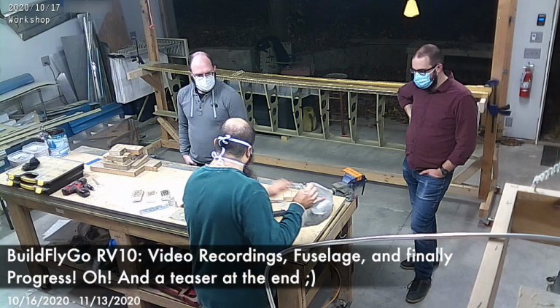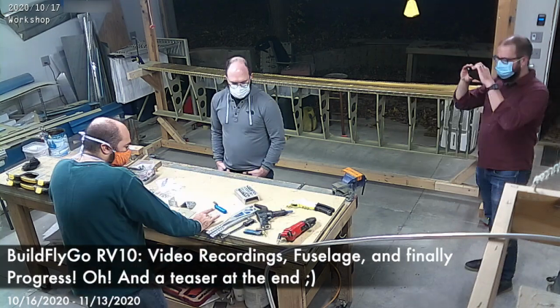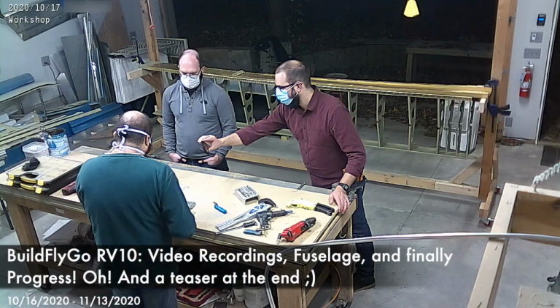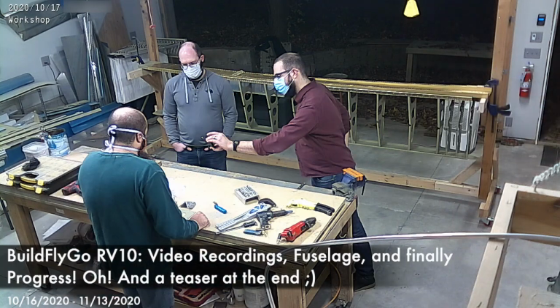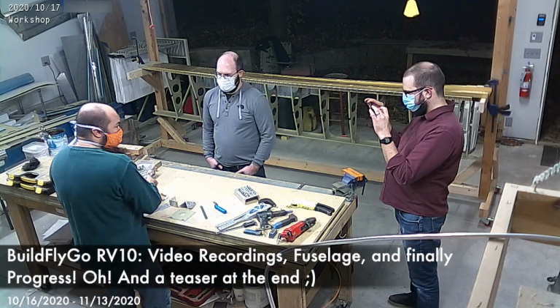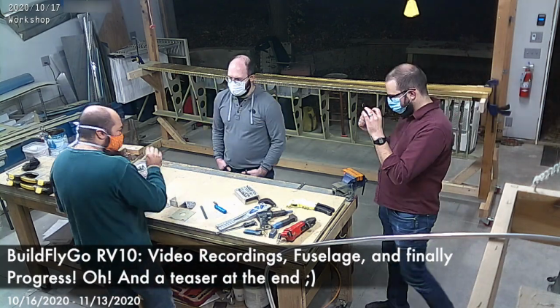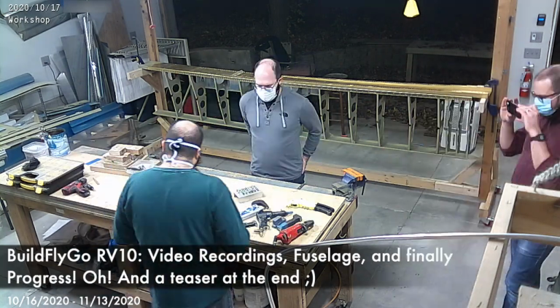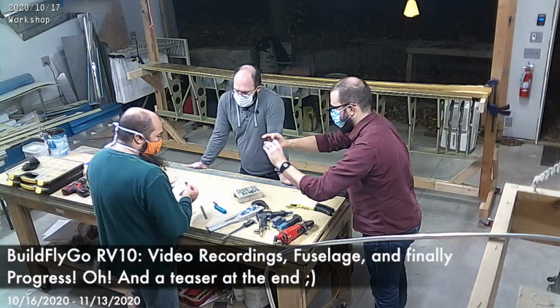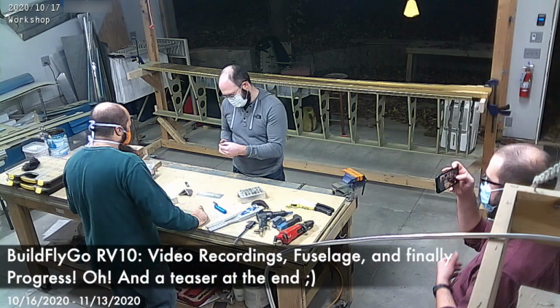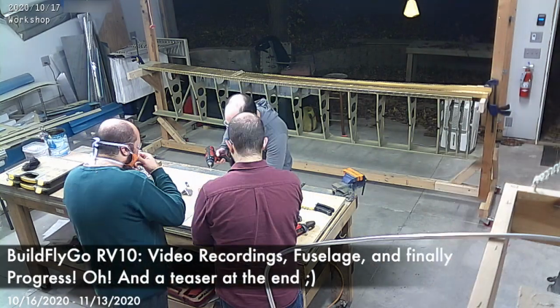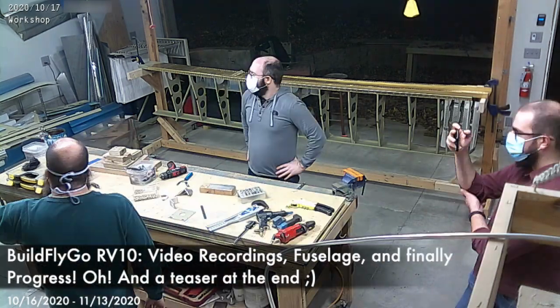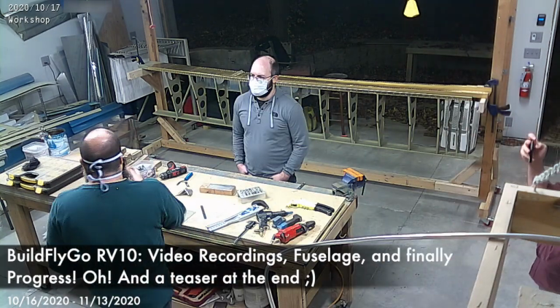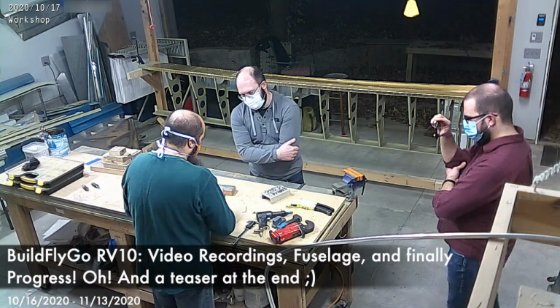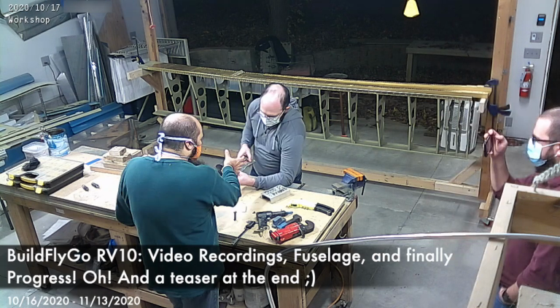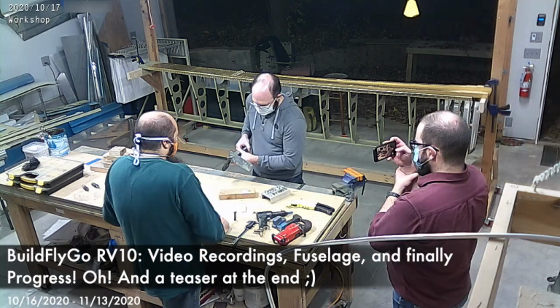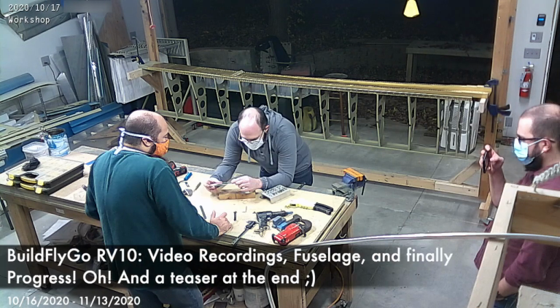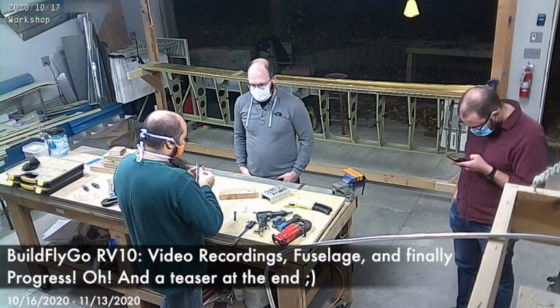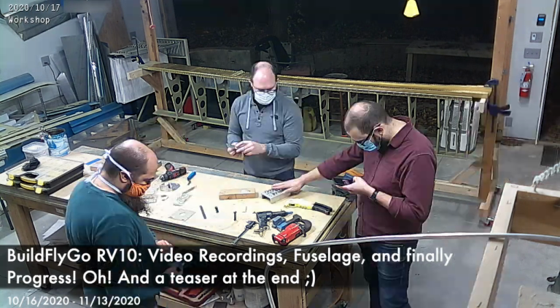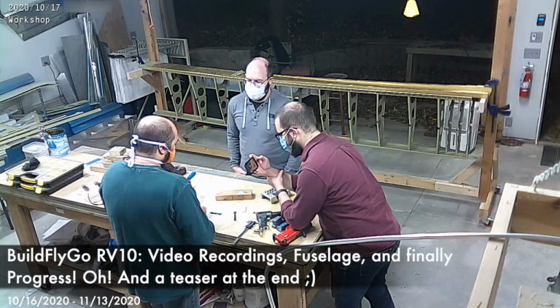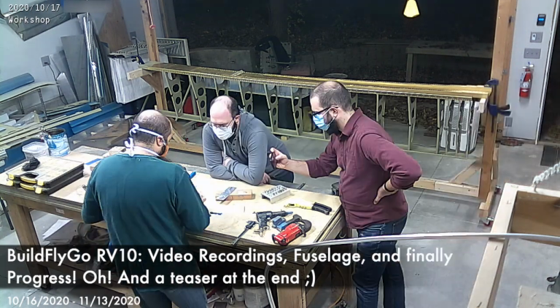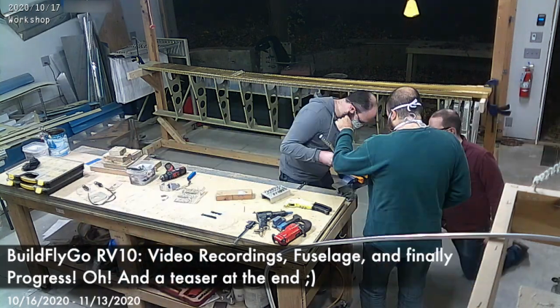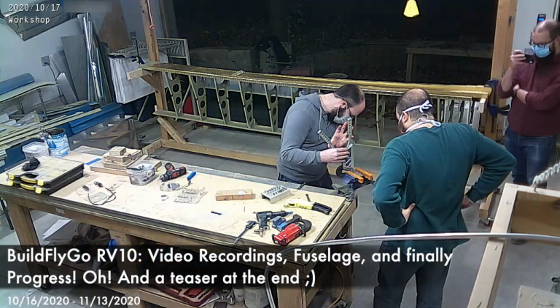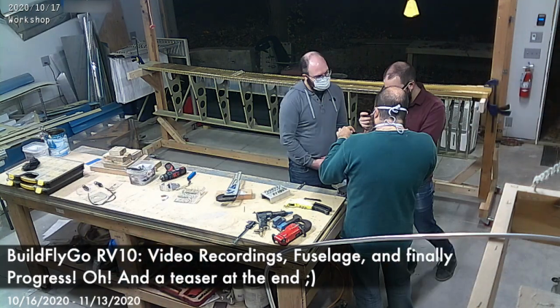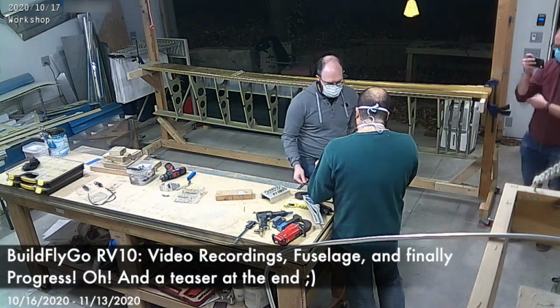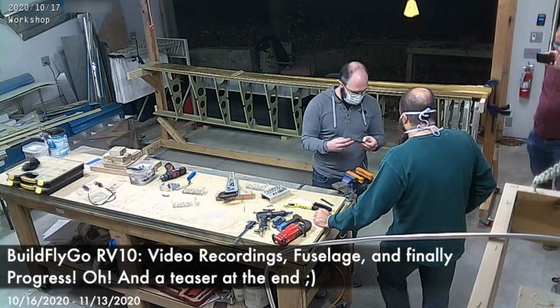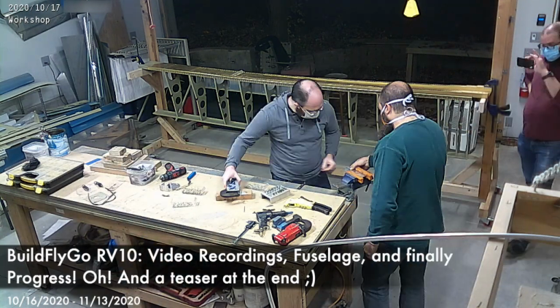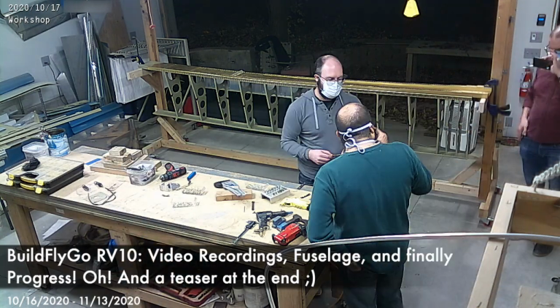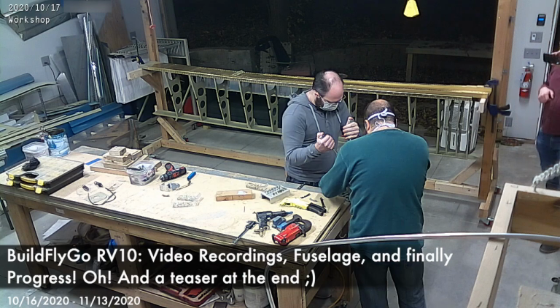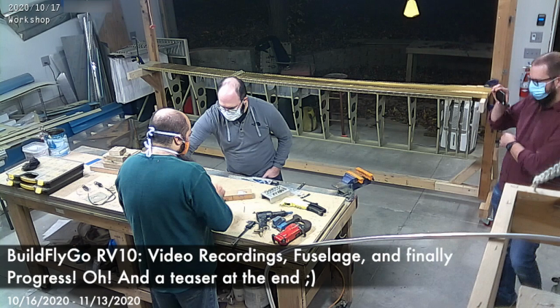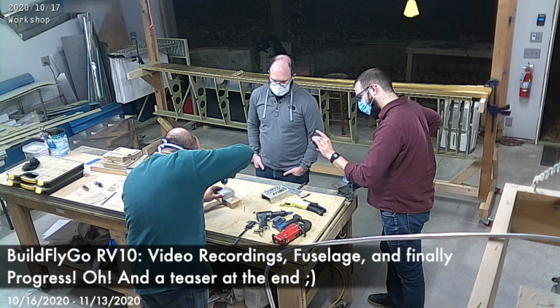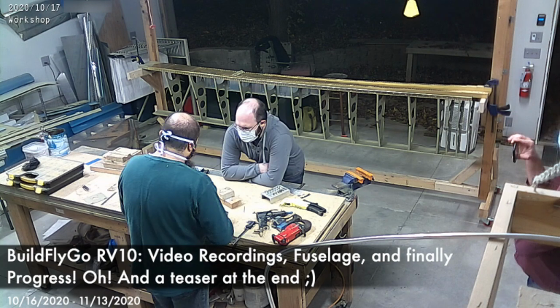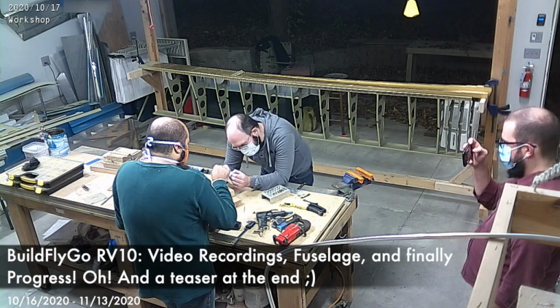Hello everybody, welcome back to BuildFlyGo's RV10 build series. We took a break there as we sort of ran out of things to do as we waited for the fuselage, but that's finally caught up with us and the fuse is here.